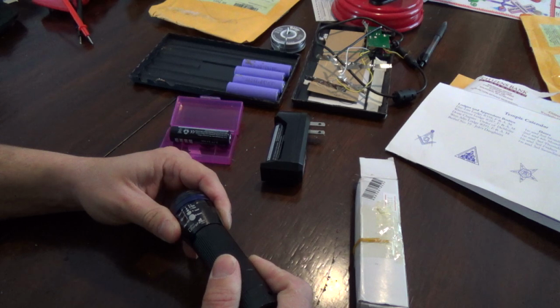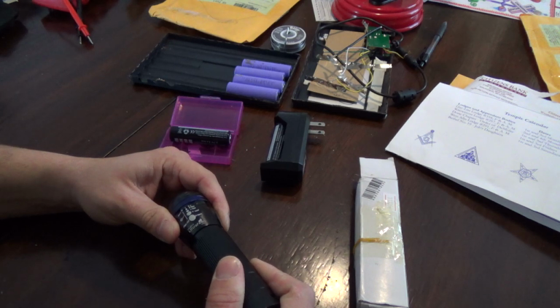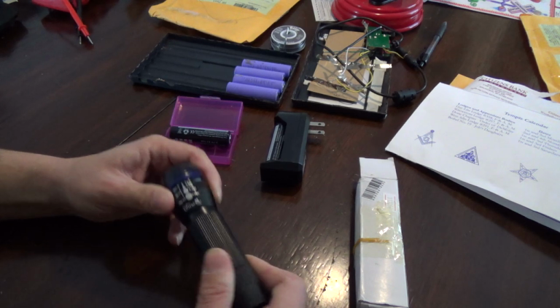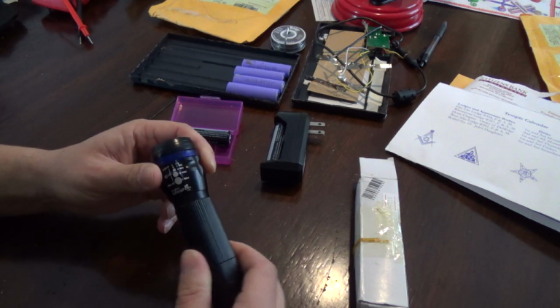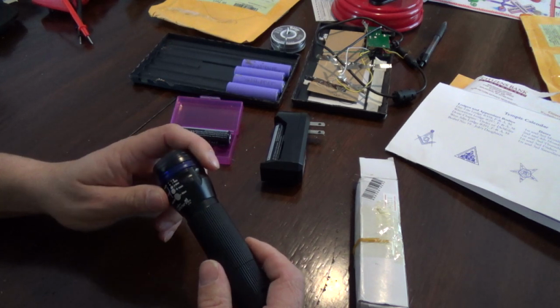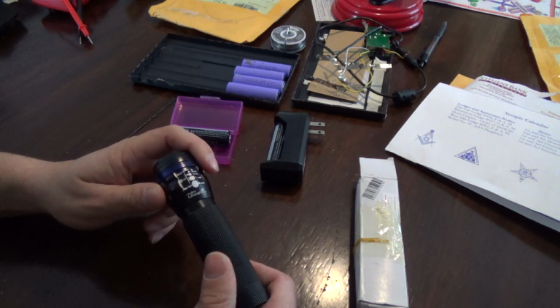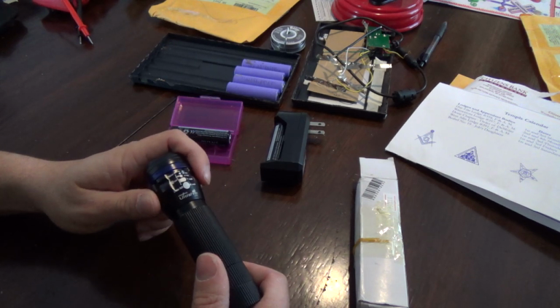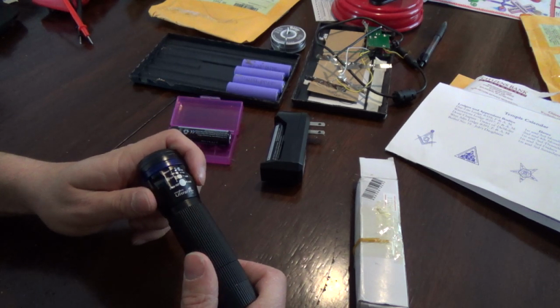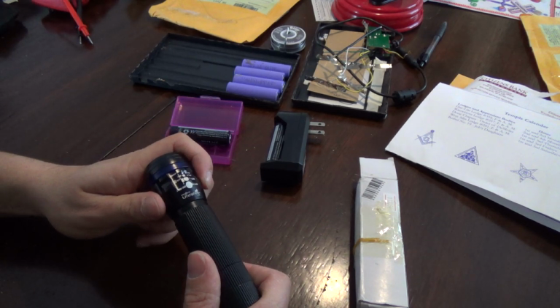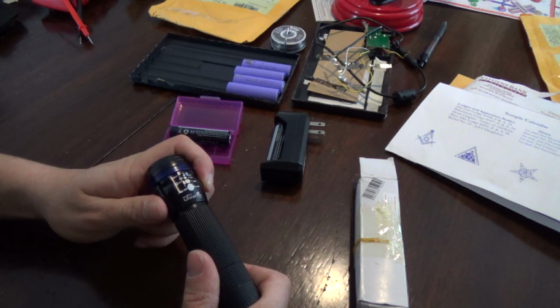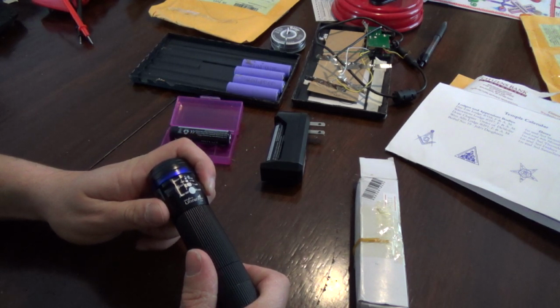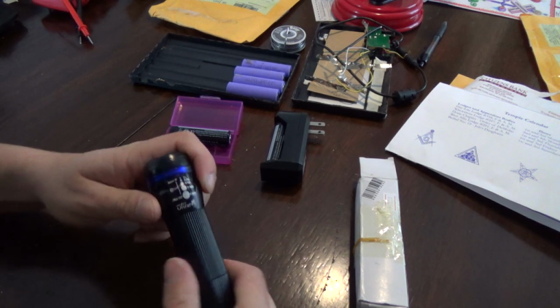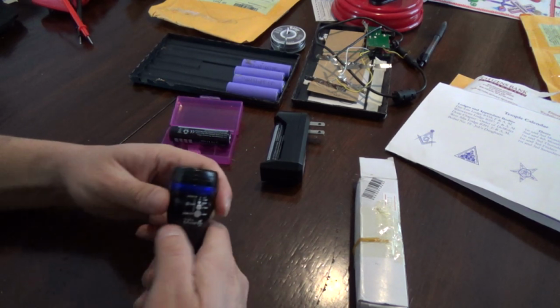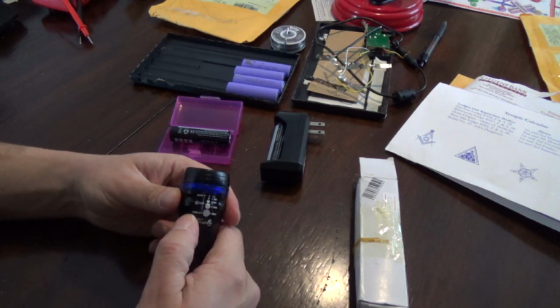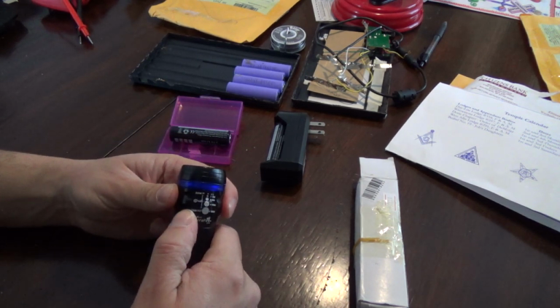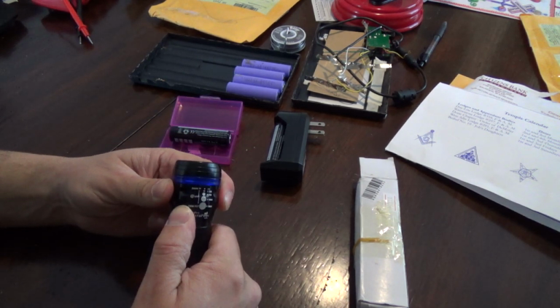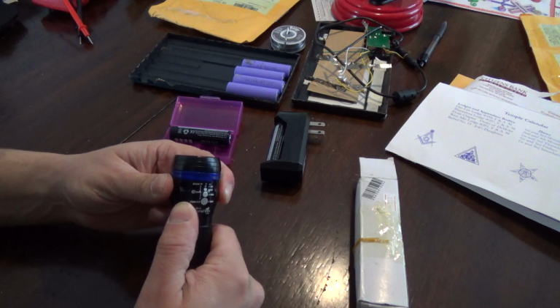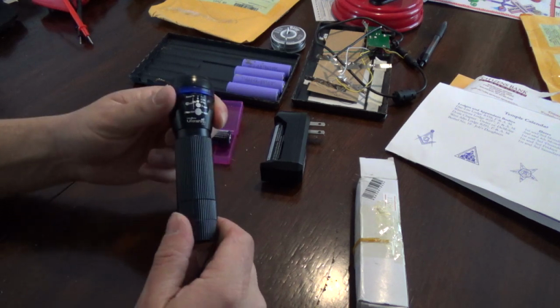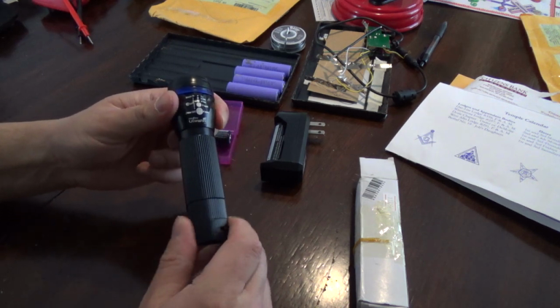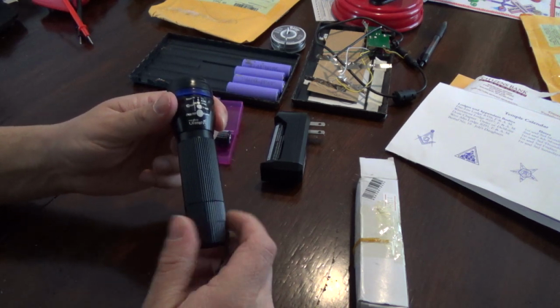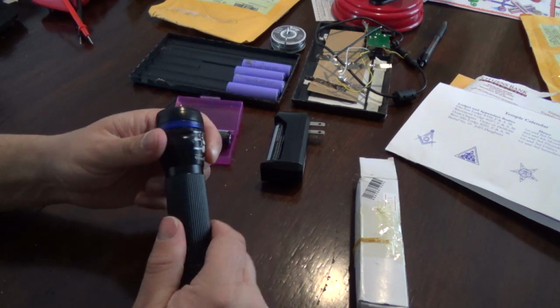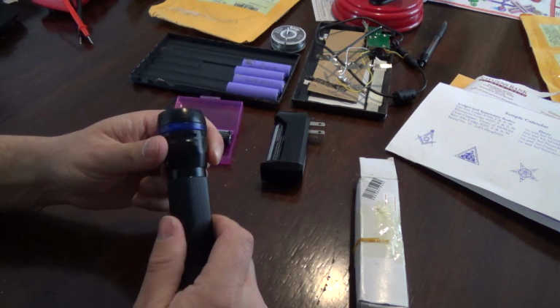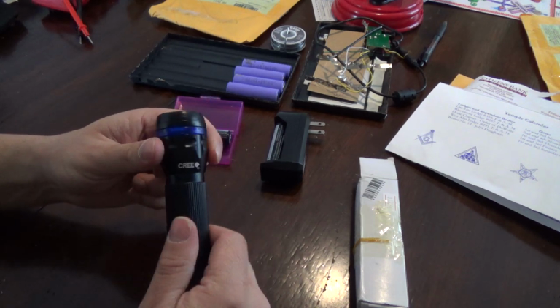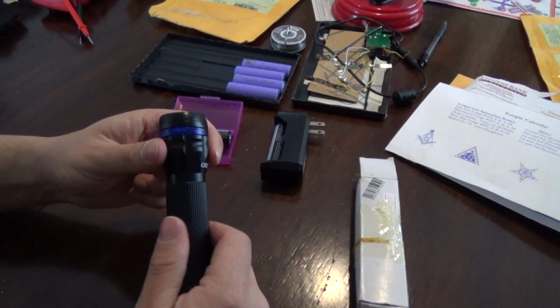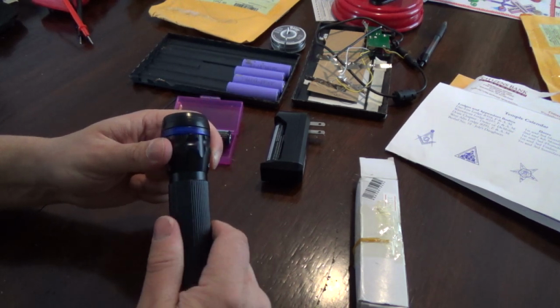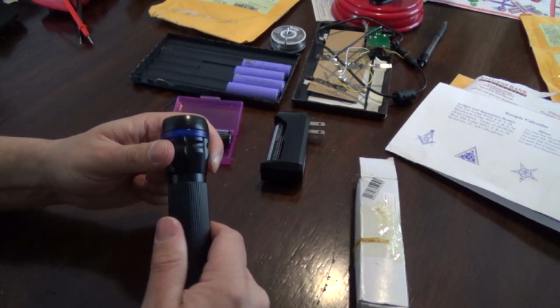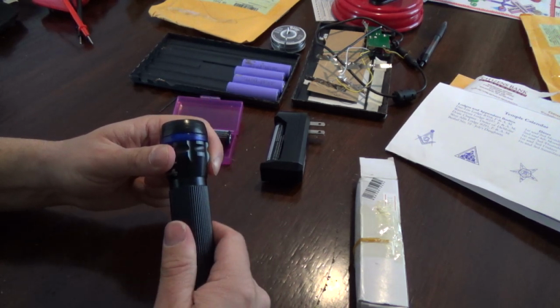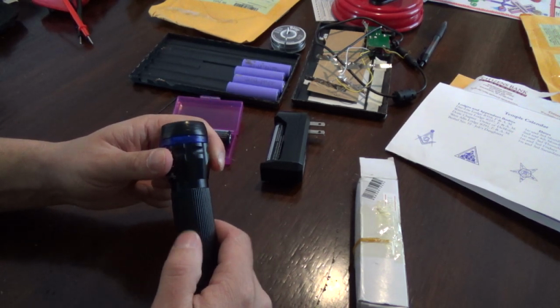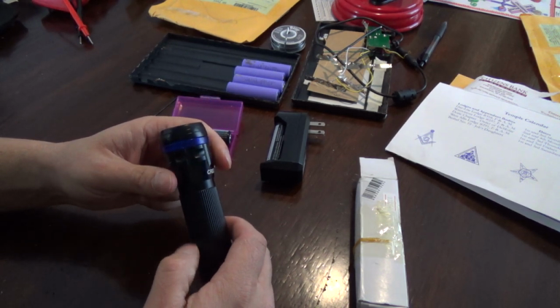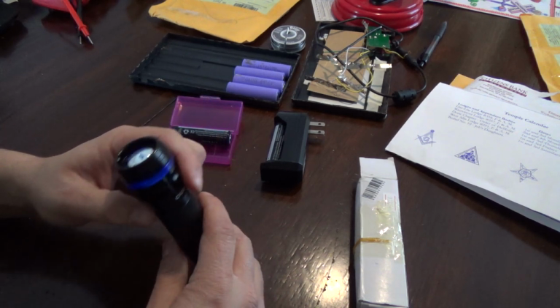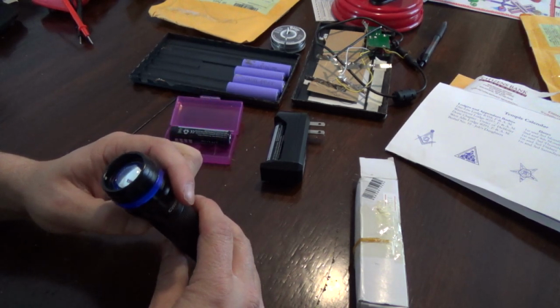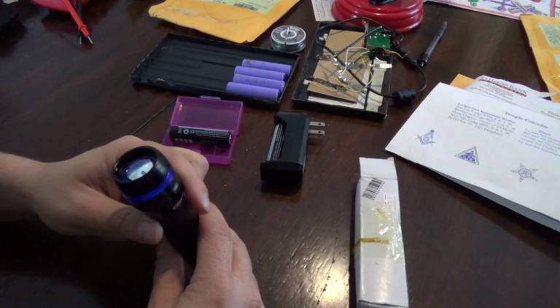It adjusts the lens by pushing or pulling. You don't have to sit there and endlessly turn to adjust the lens, which is a nice feature.